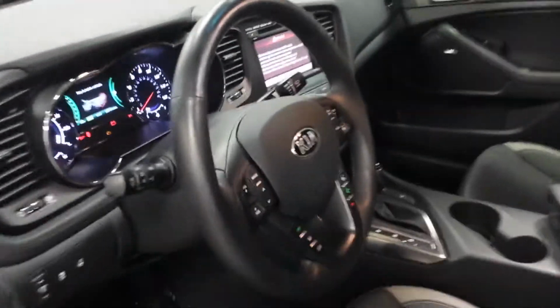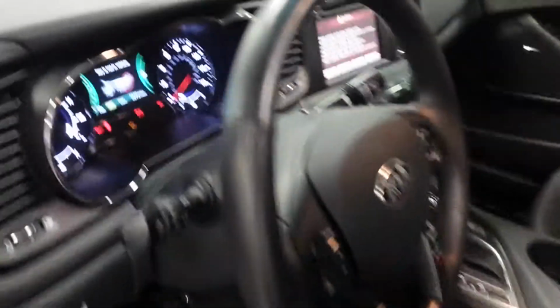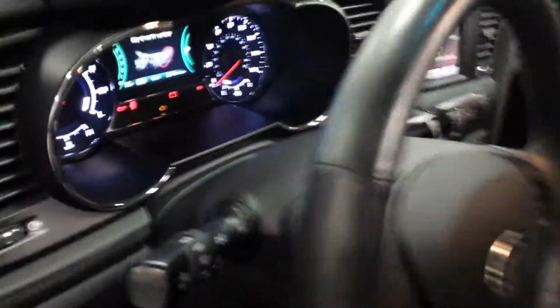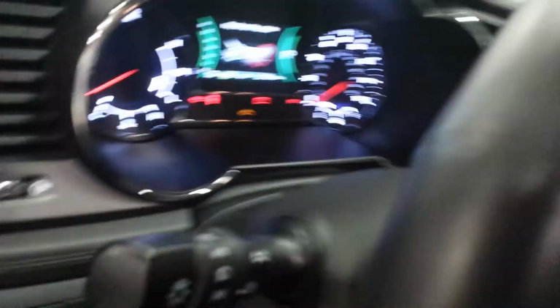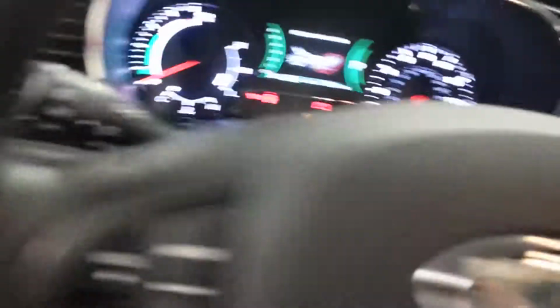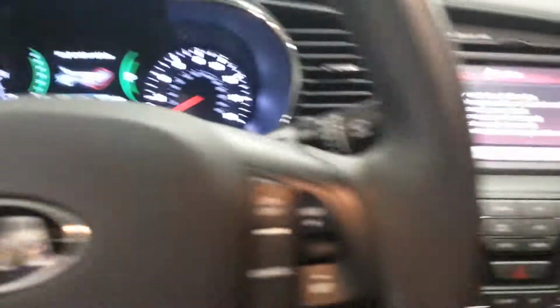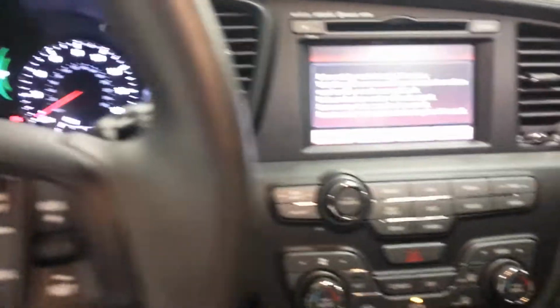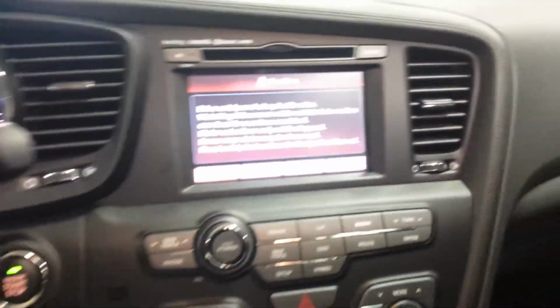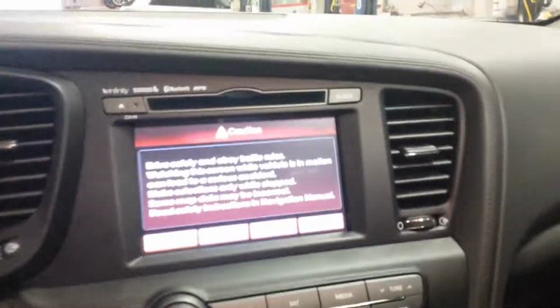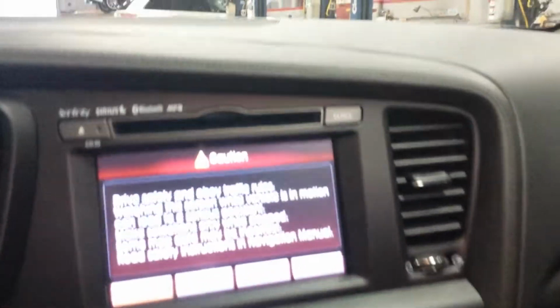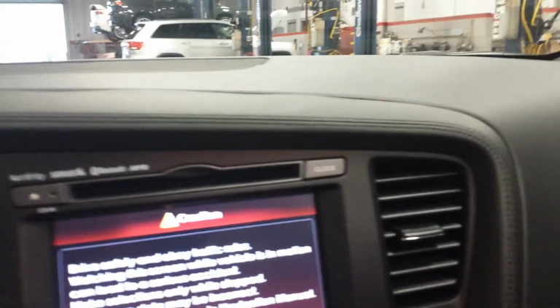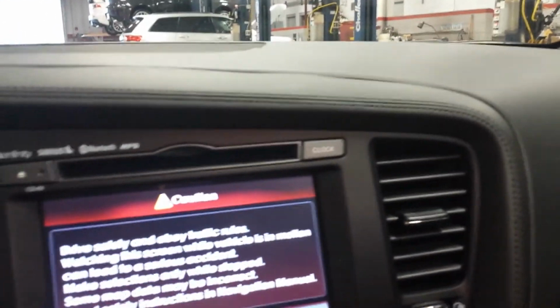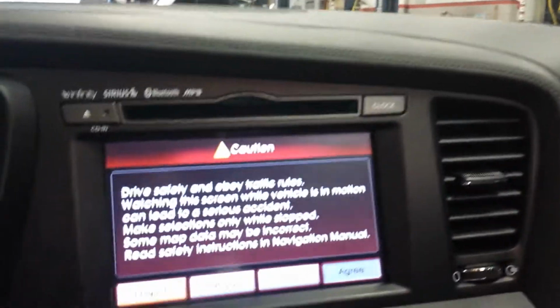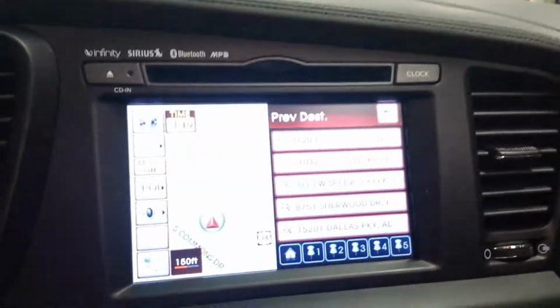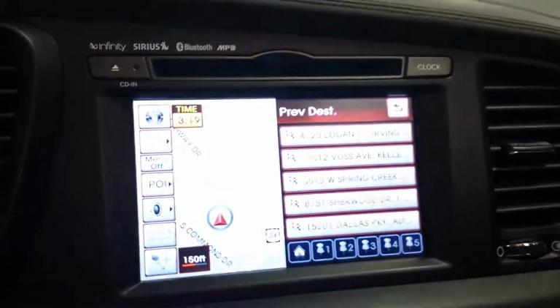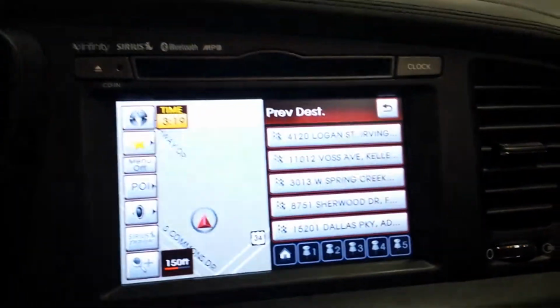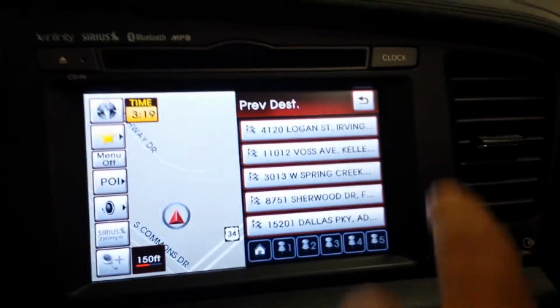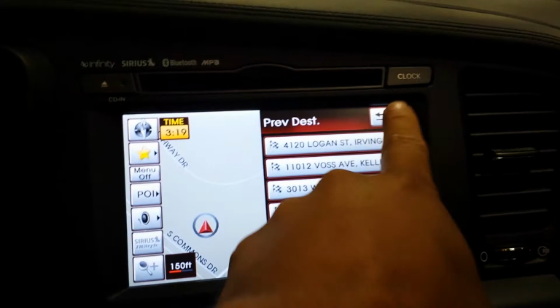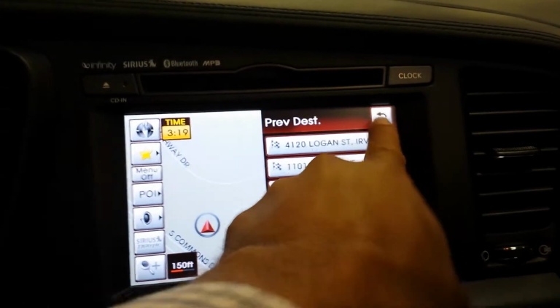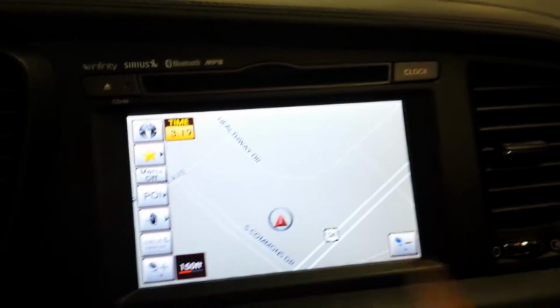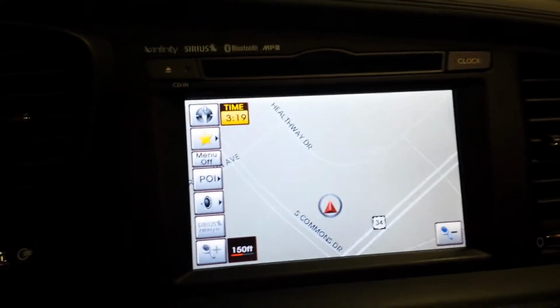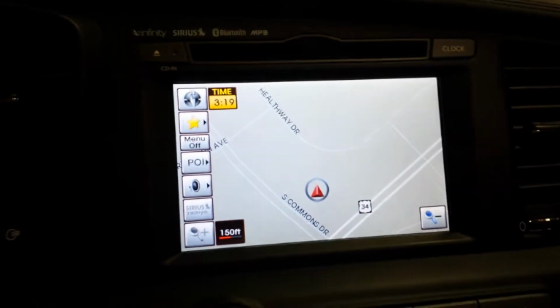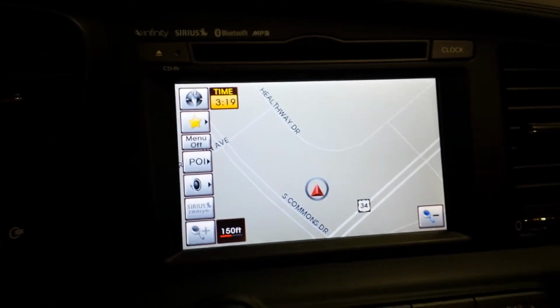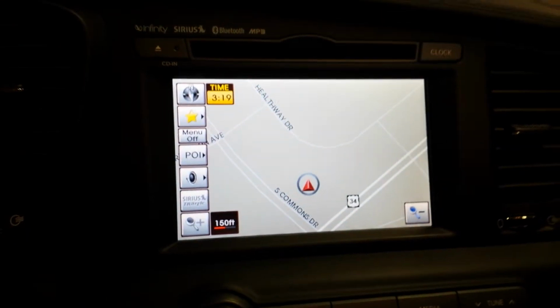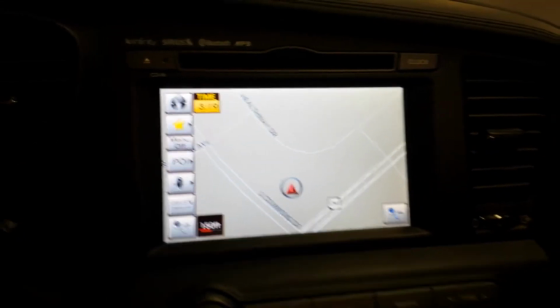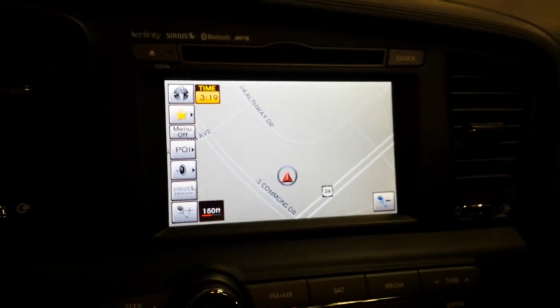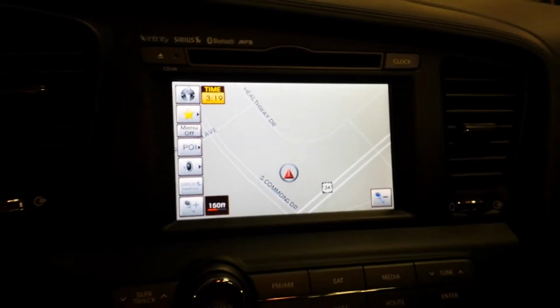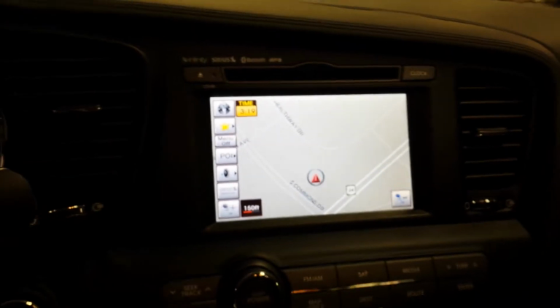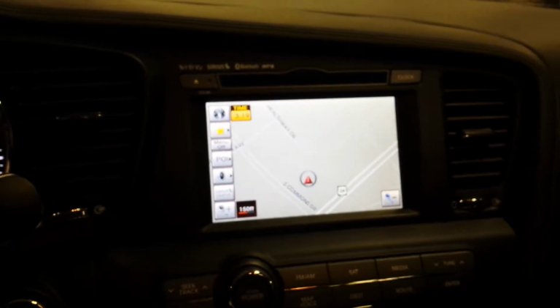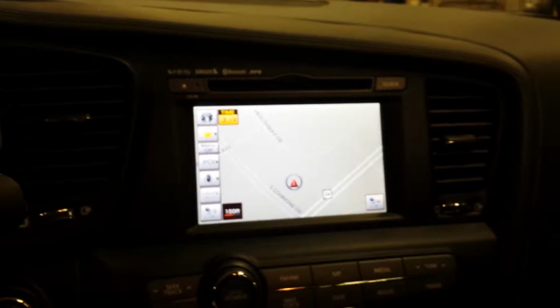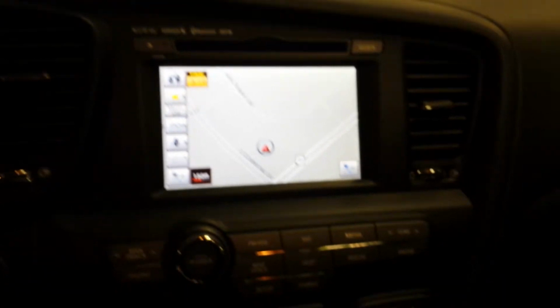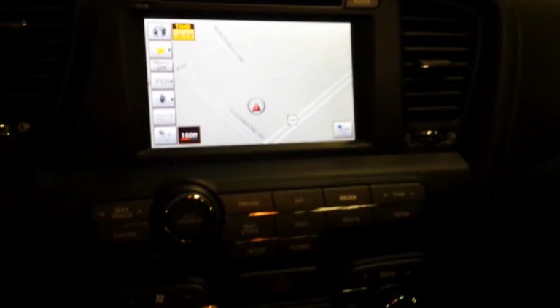Take a look at the inside here — I'll show you all your options. Just want to show you everything working here. That's your navigation unit. You have your backup camera. Infinity sound system.